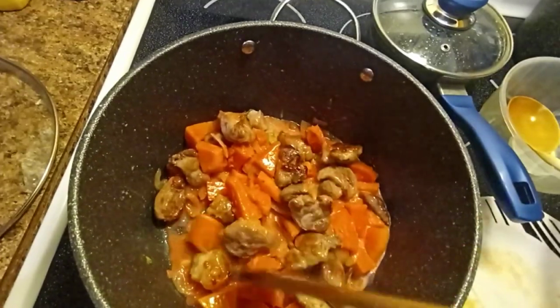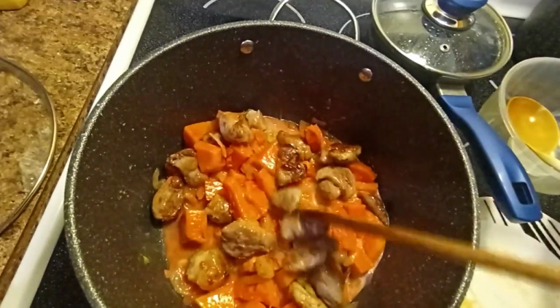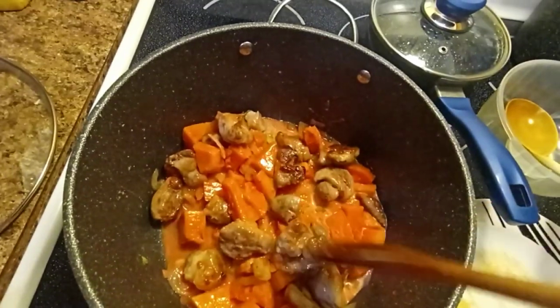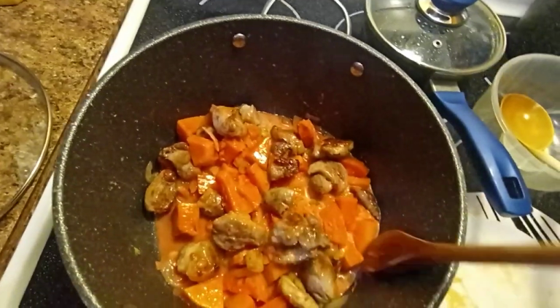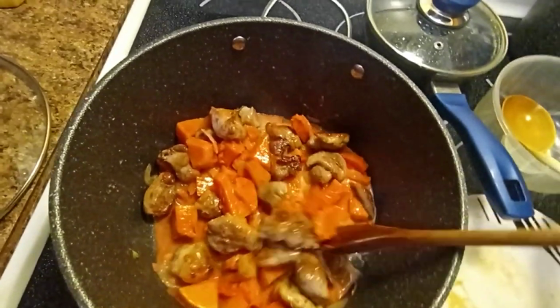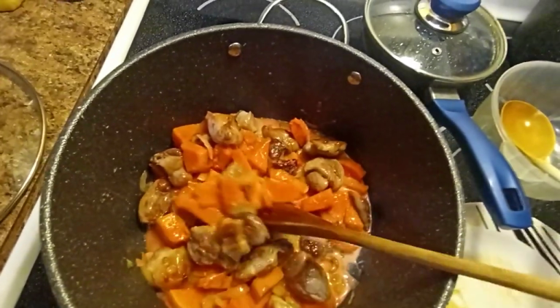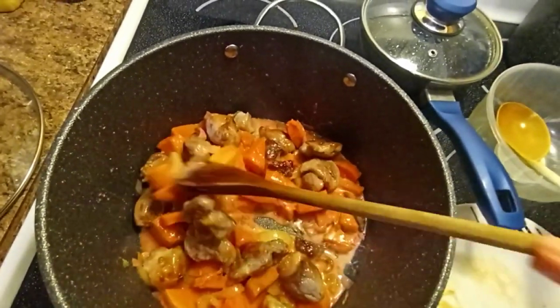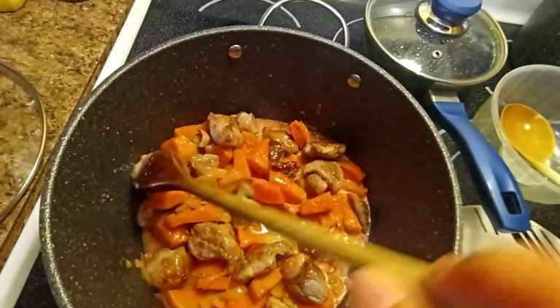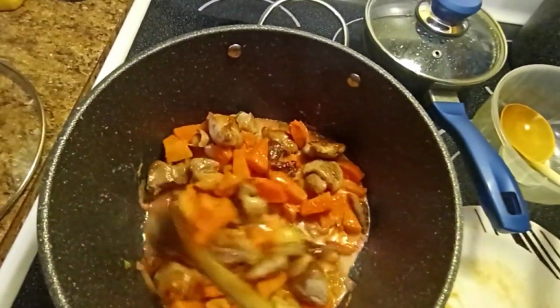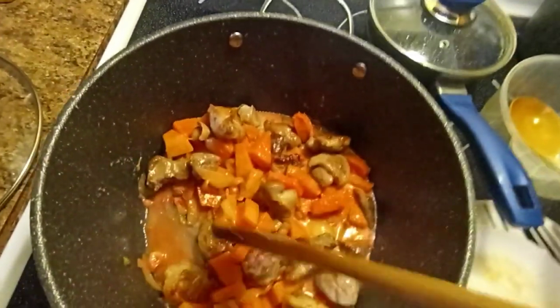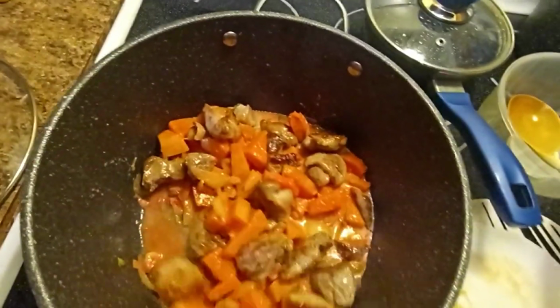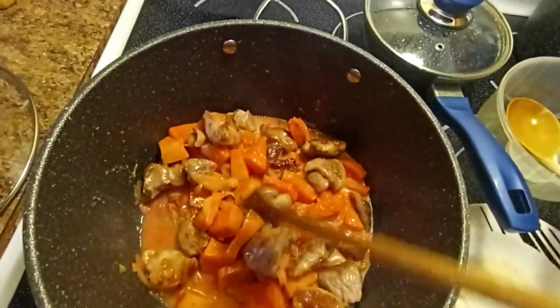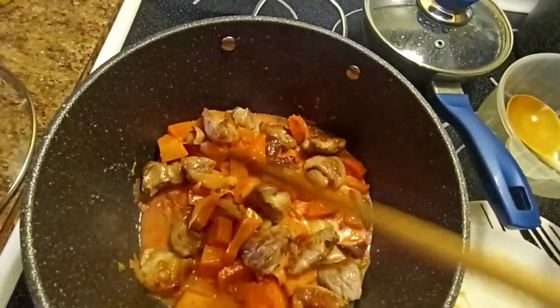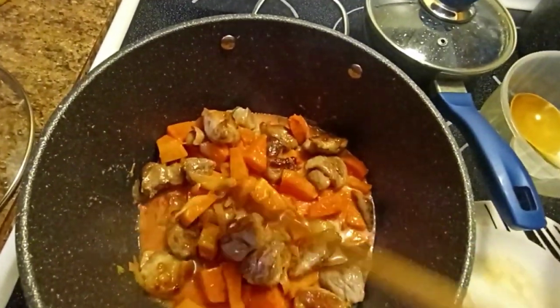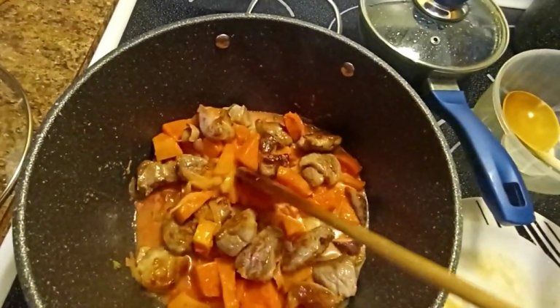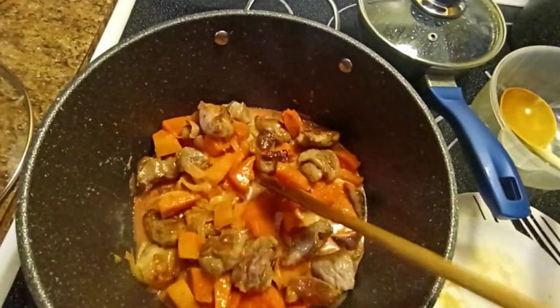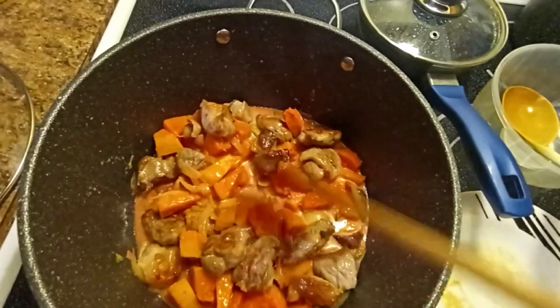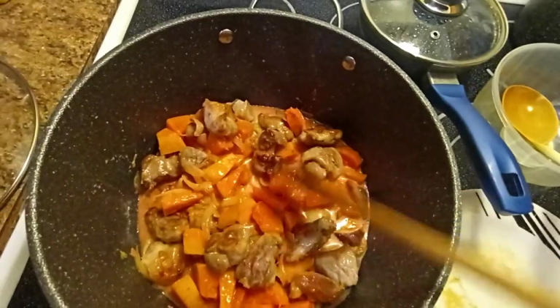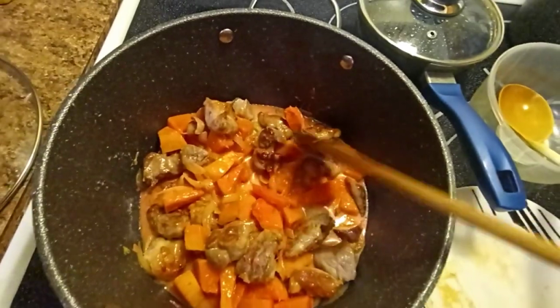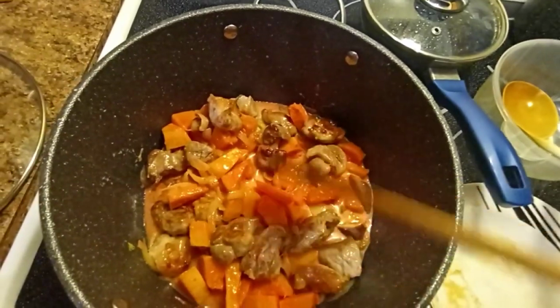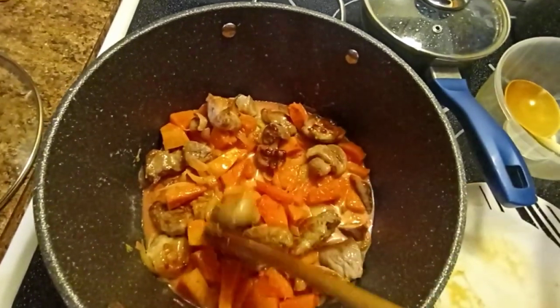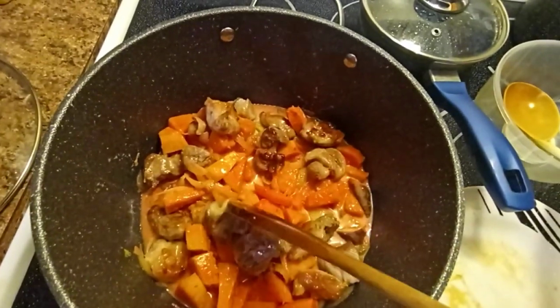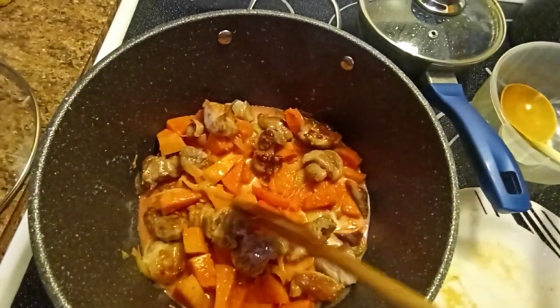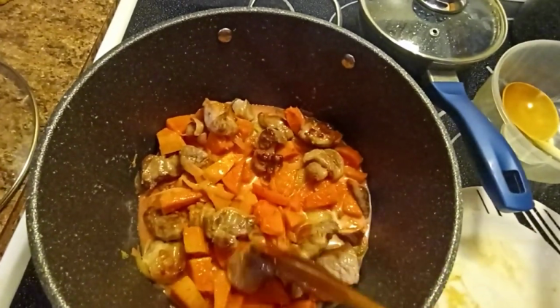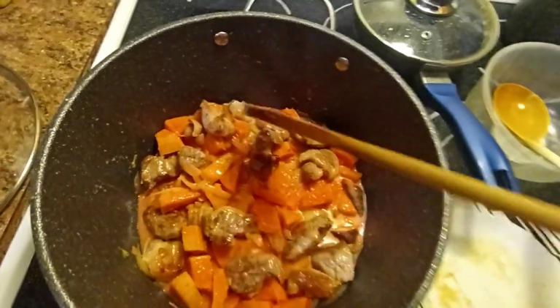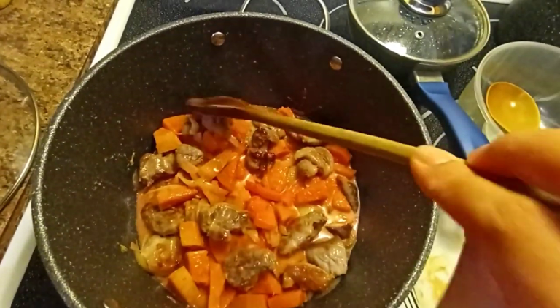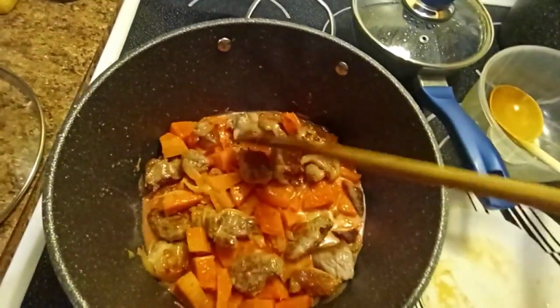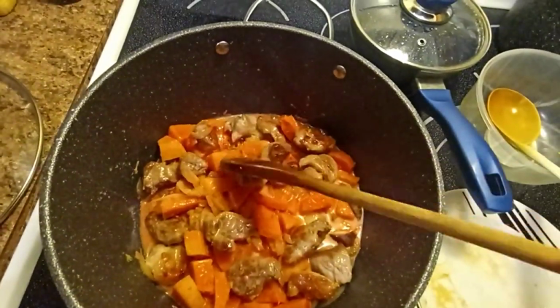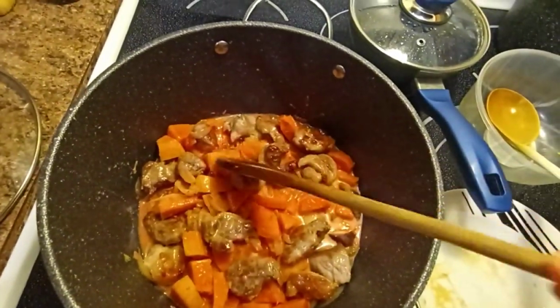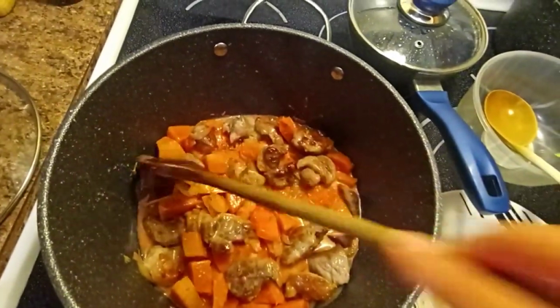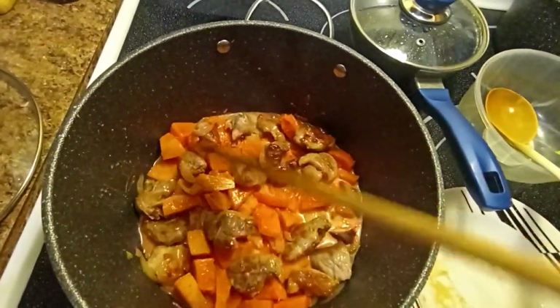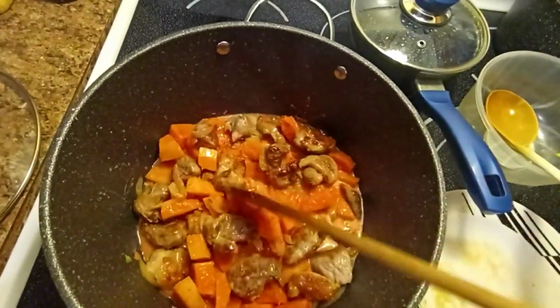We don't eat rice — remember, no rice. We only eat the meat, which is protein, and vegetables.